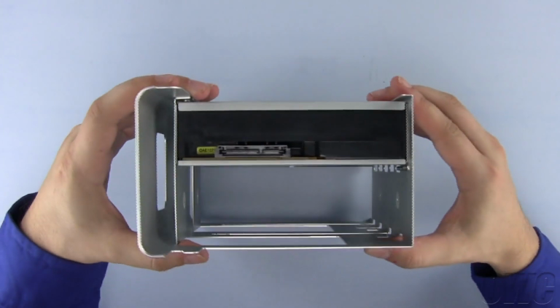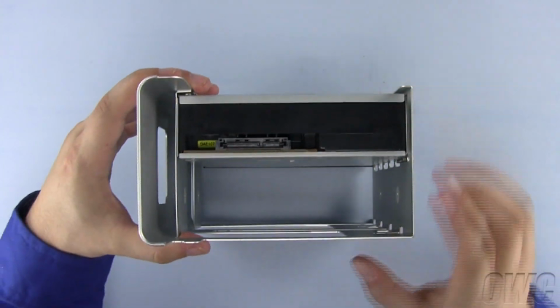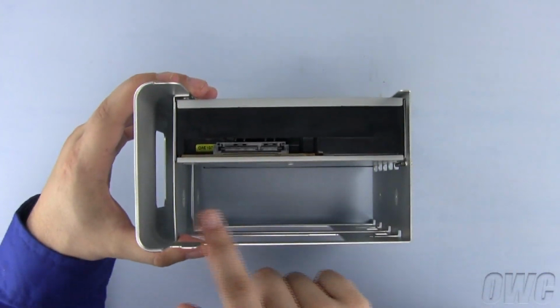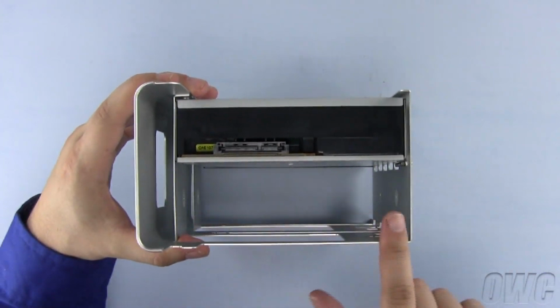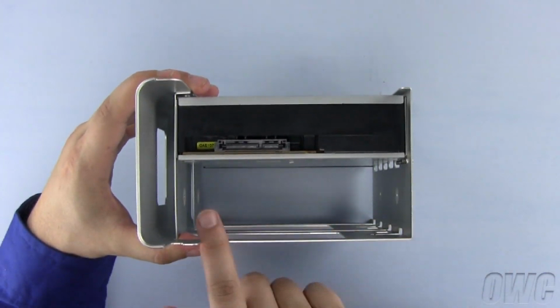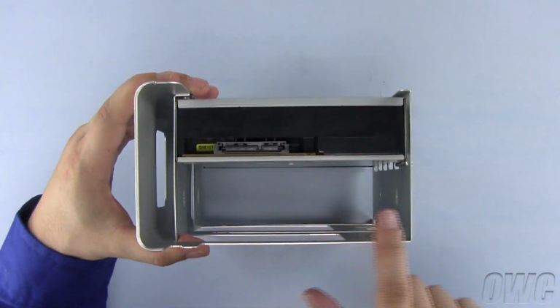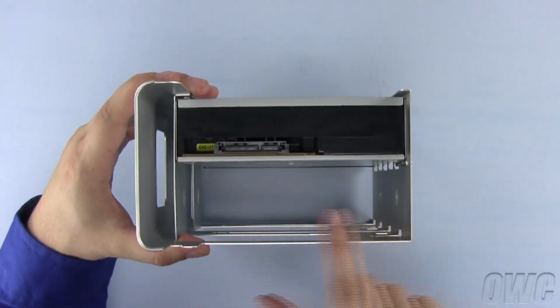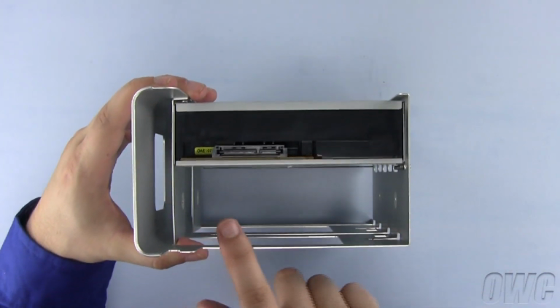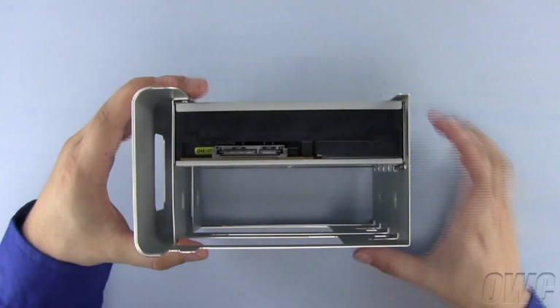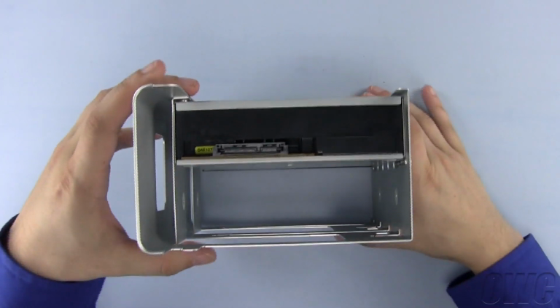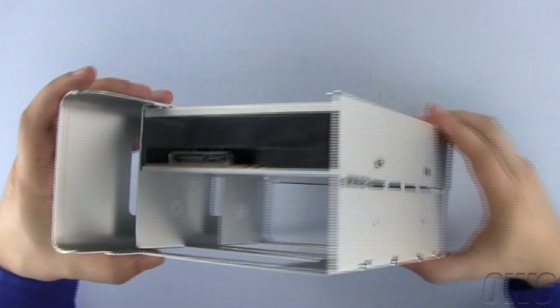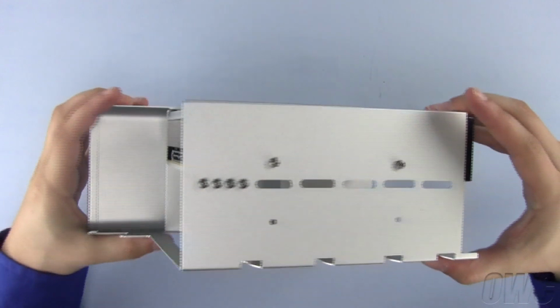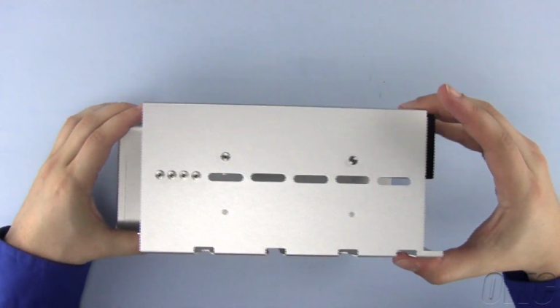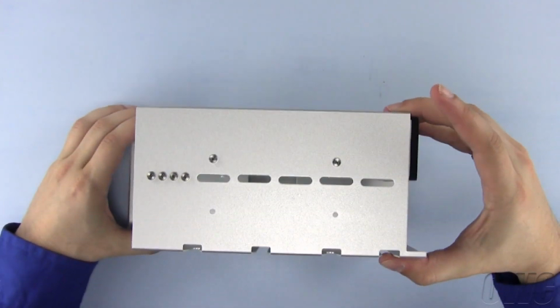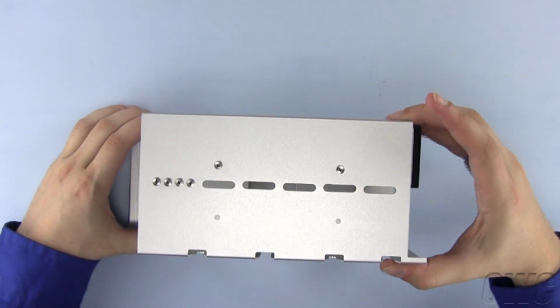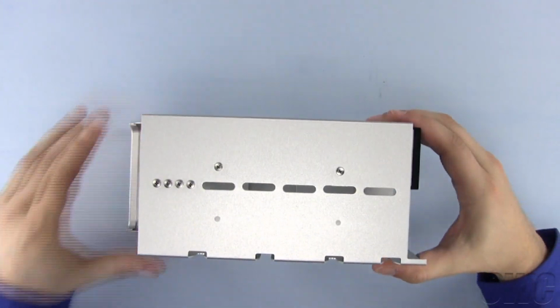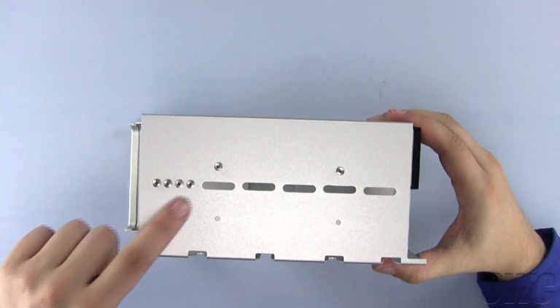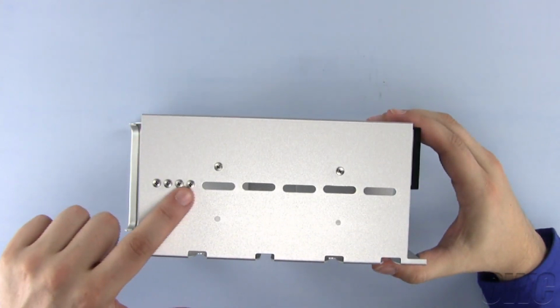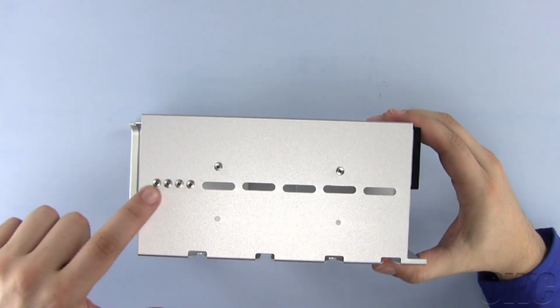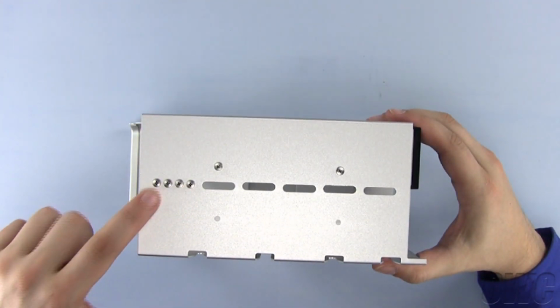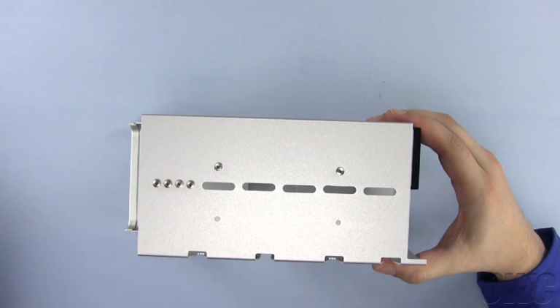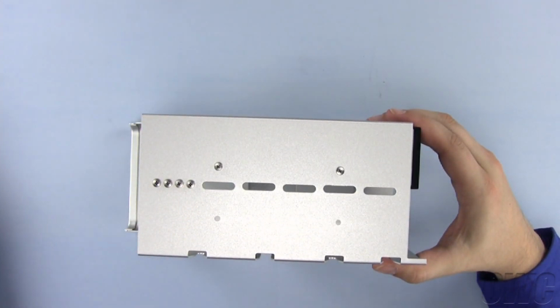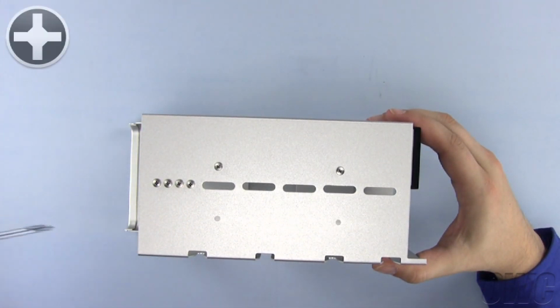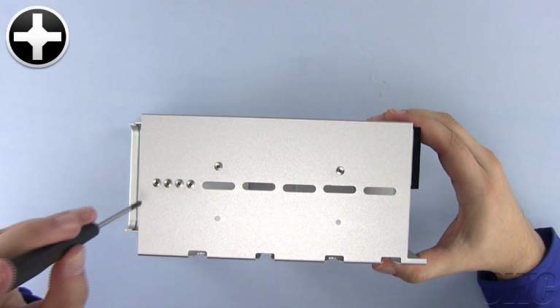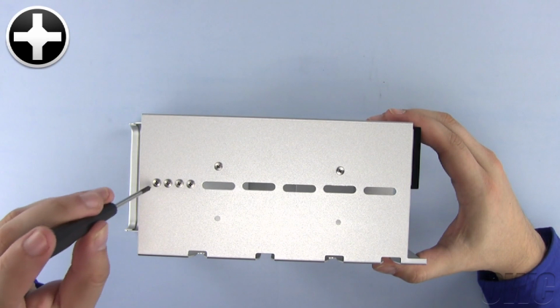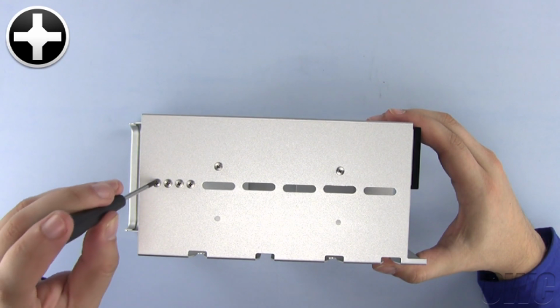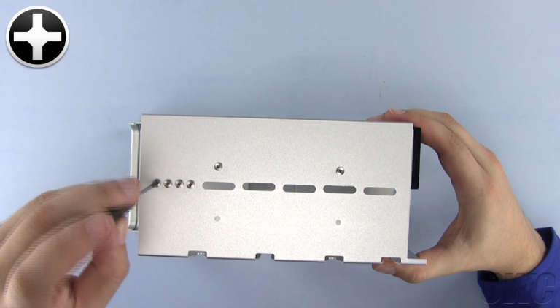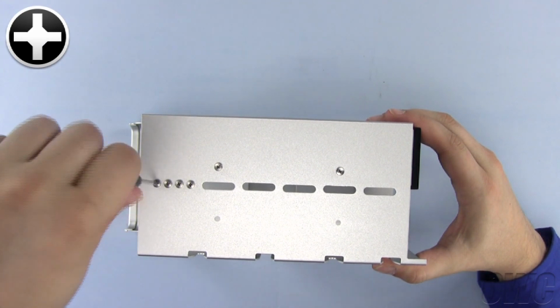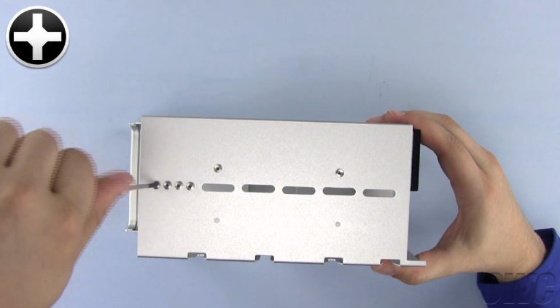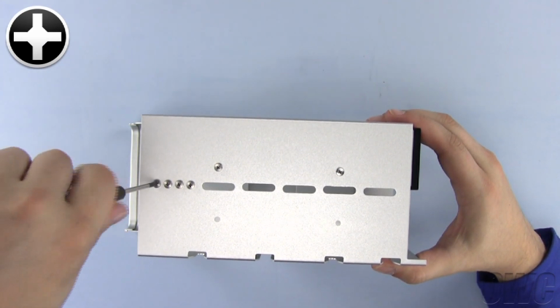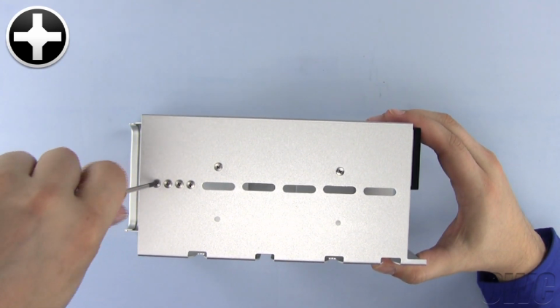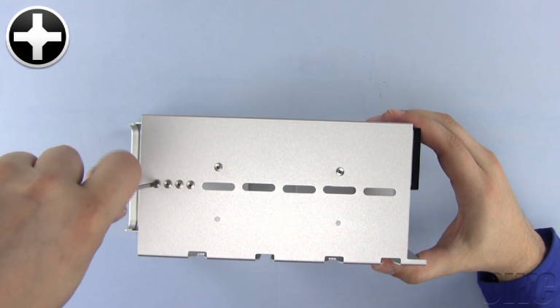The new drive will go in this lower bay. To anchor it in, Apple has provided four mounting screws located on the inner wall of the unit. Remove these four screws and set them to the side.